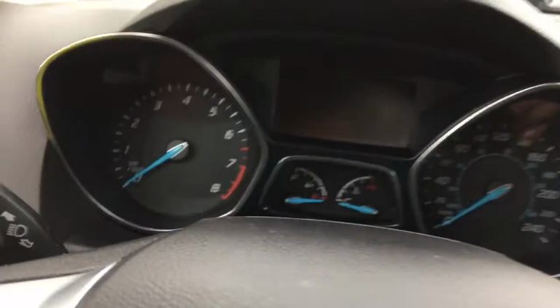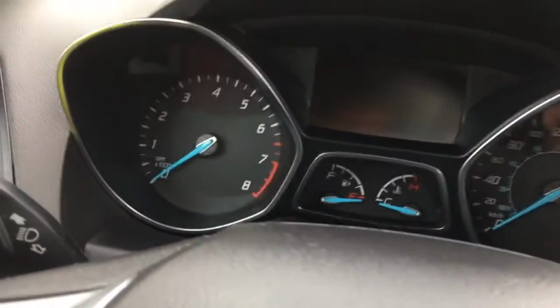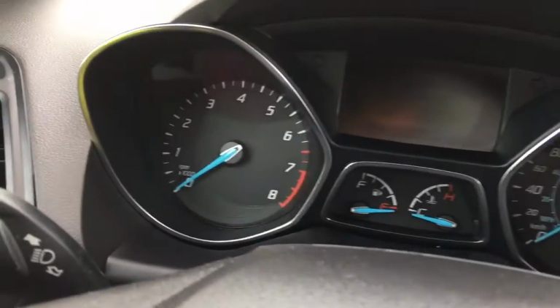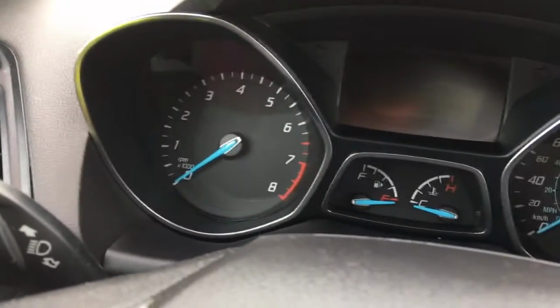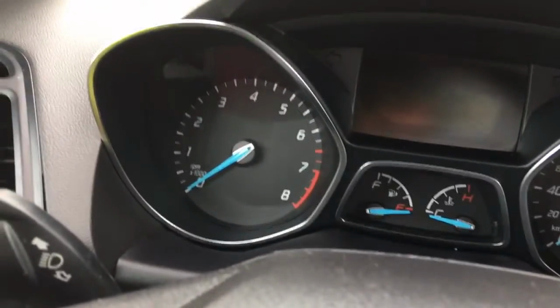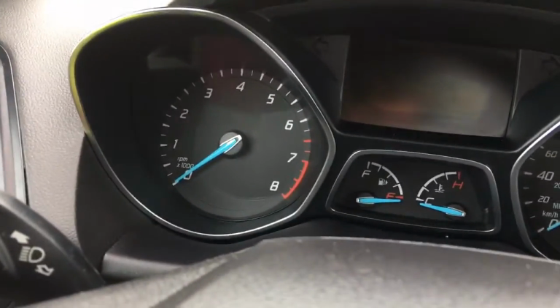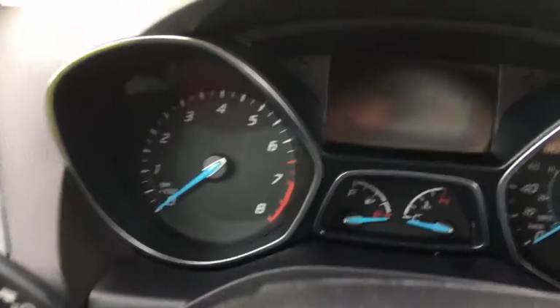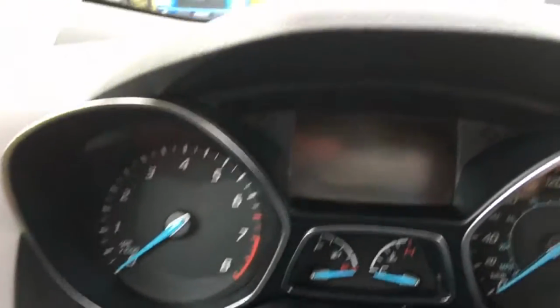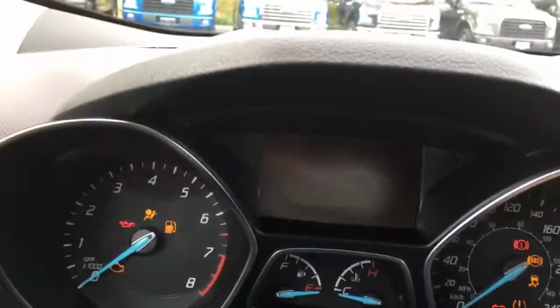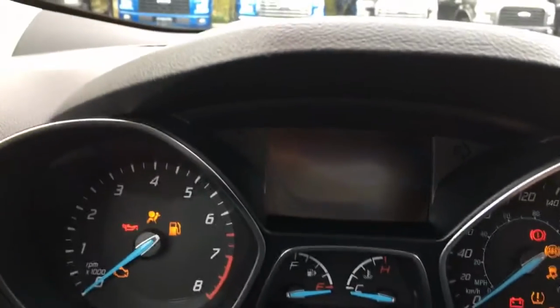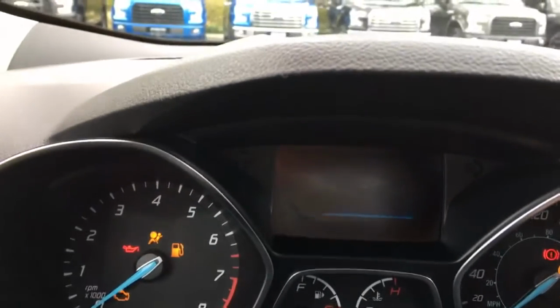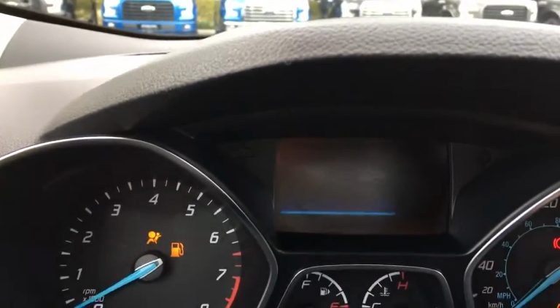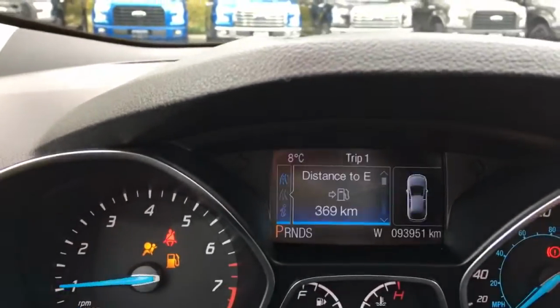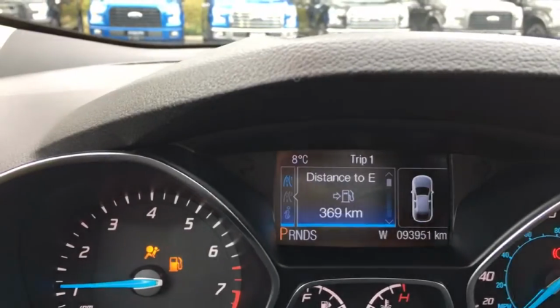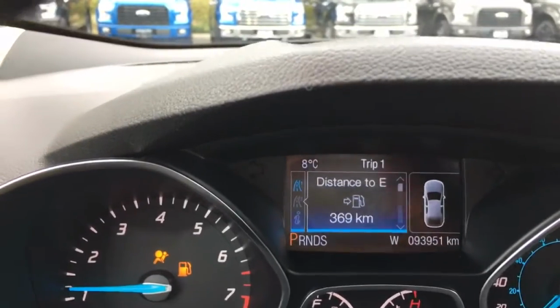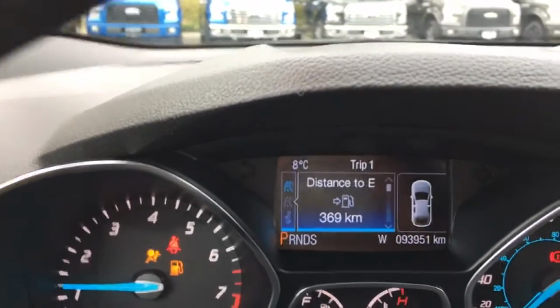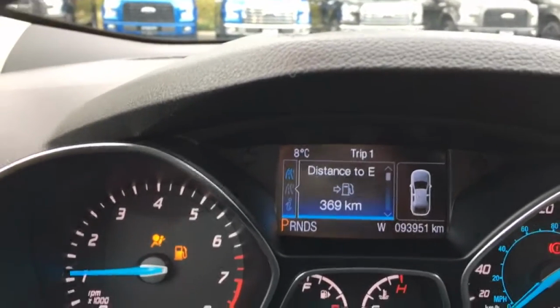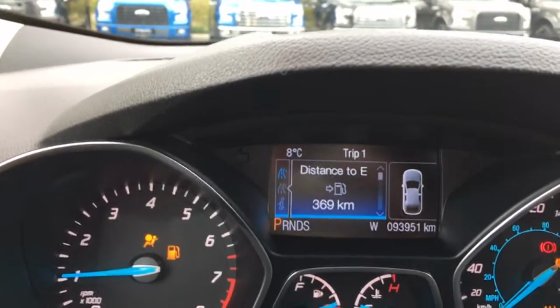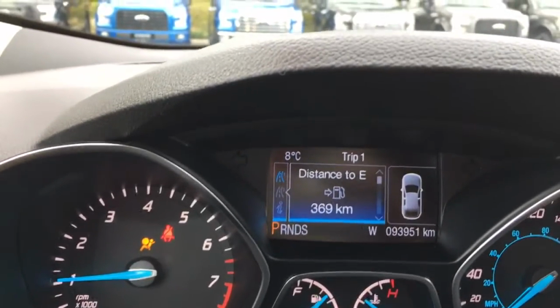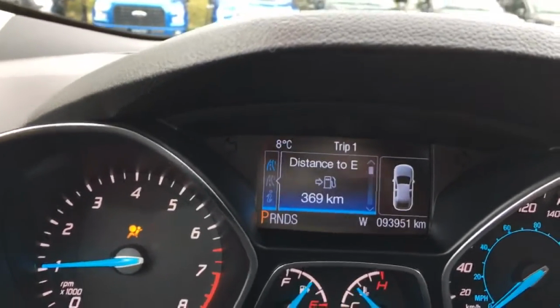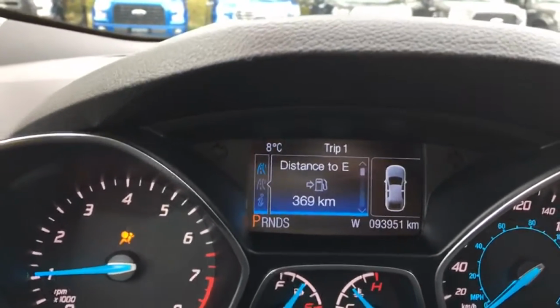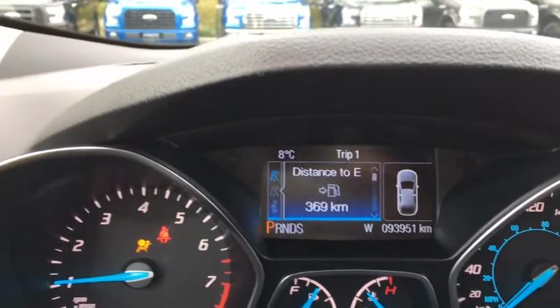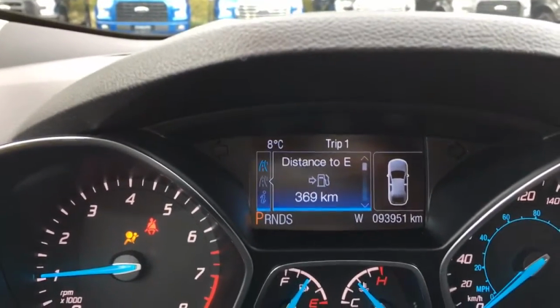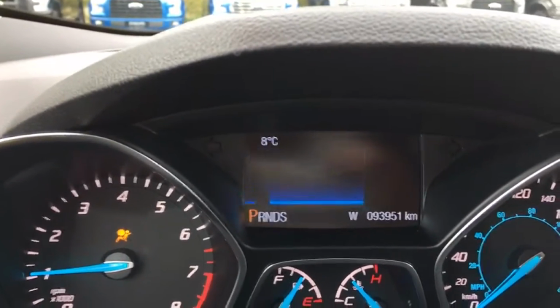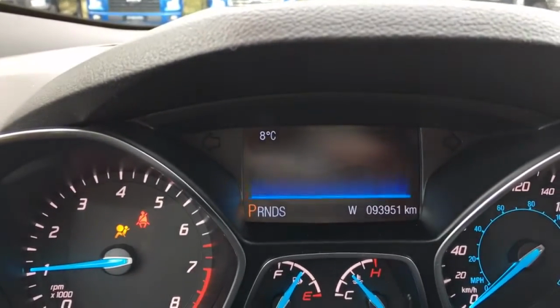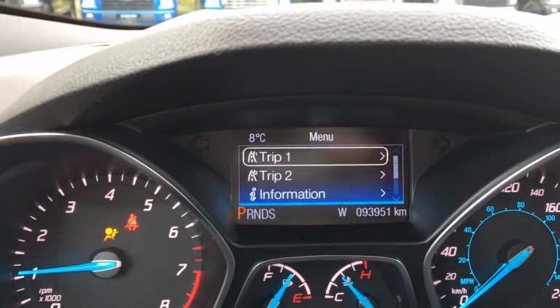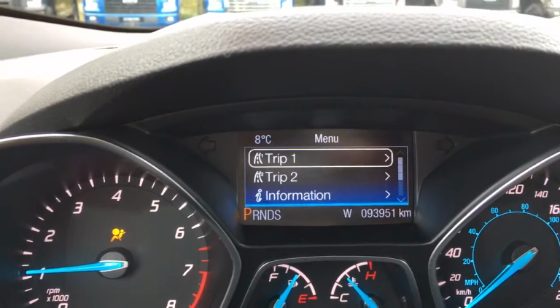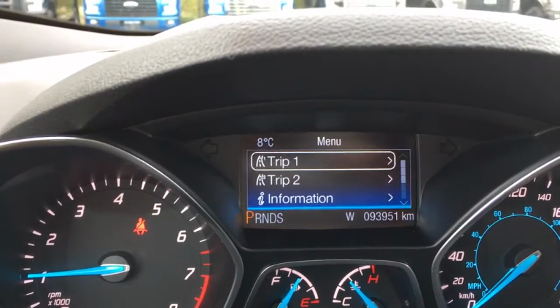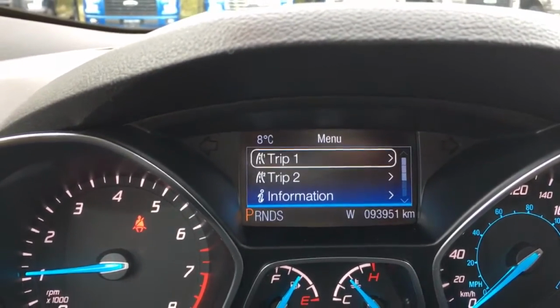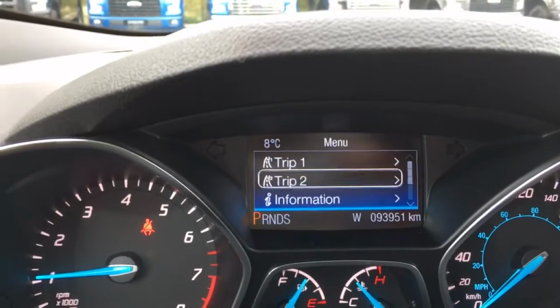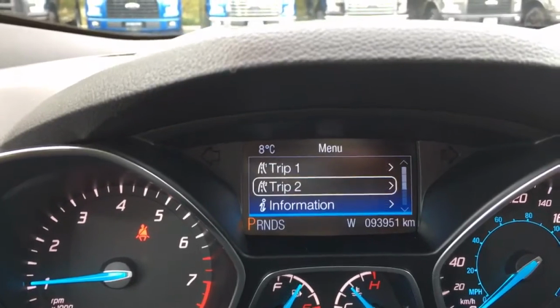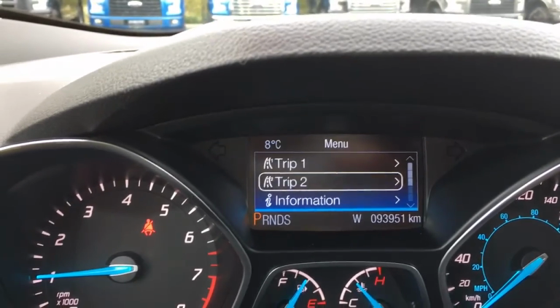On our dash, when we start up our vehicle, any important messages are displayed, and we also have a menu that we can toggle through — trip one, trip two, information and settings.